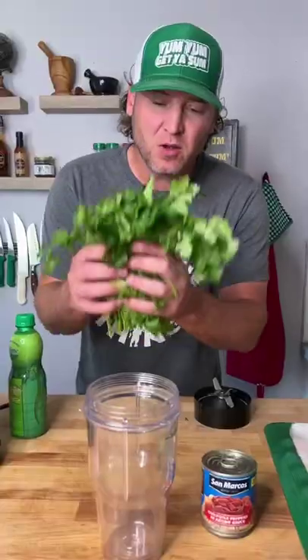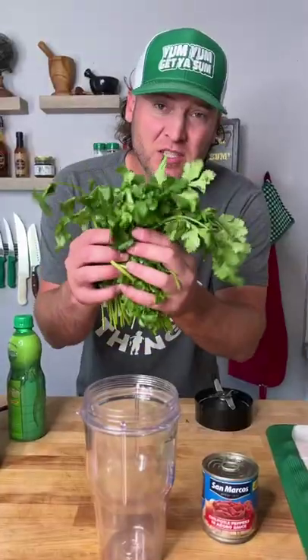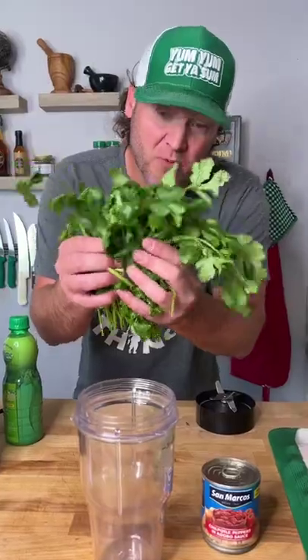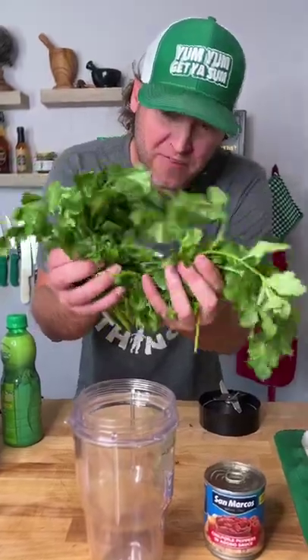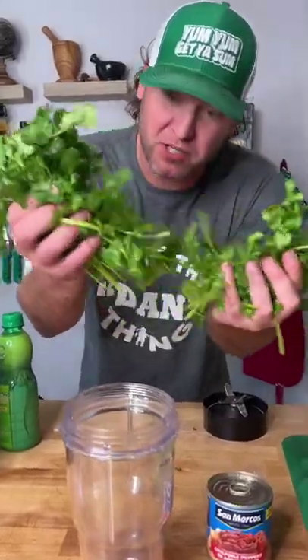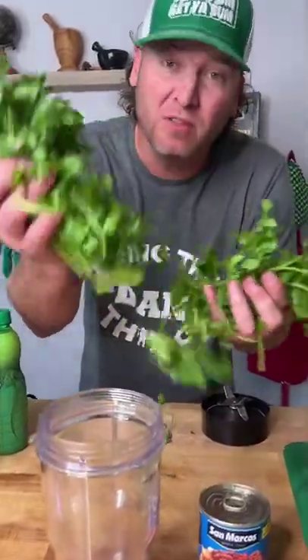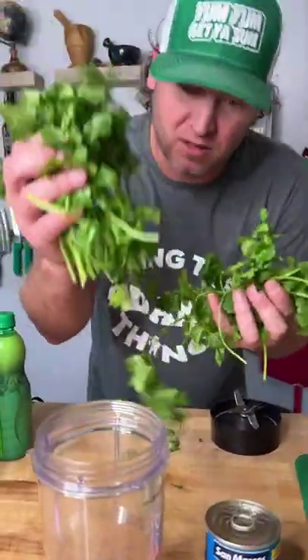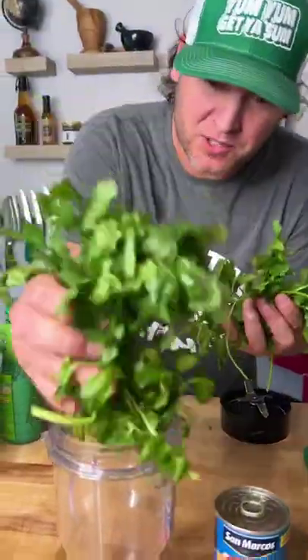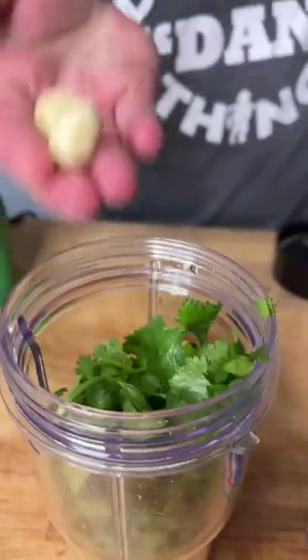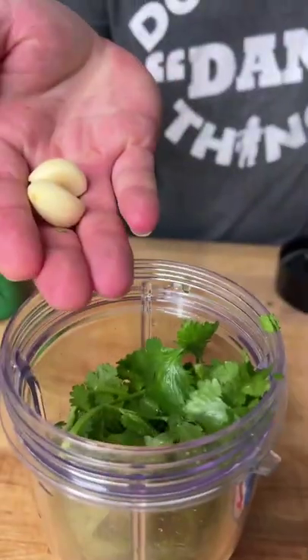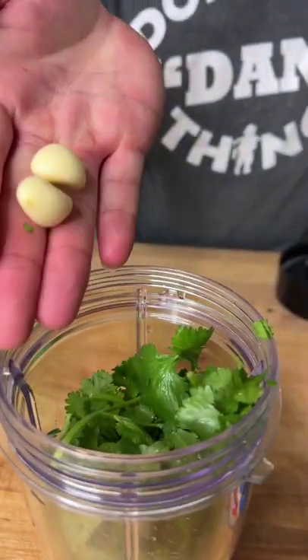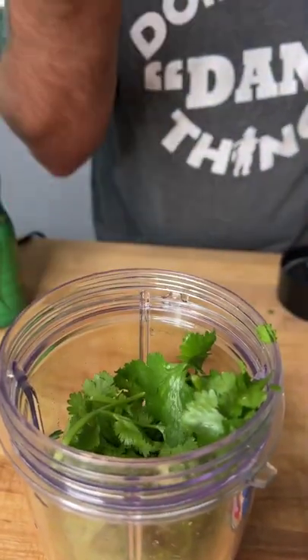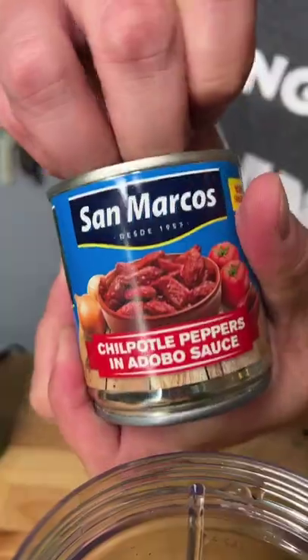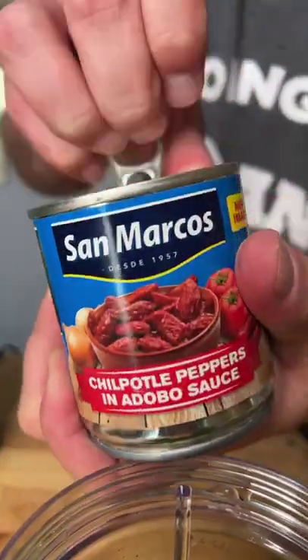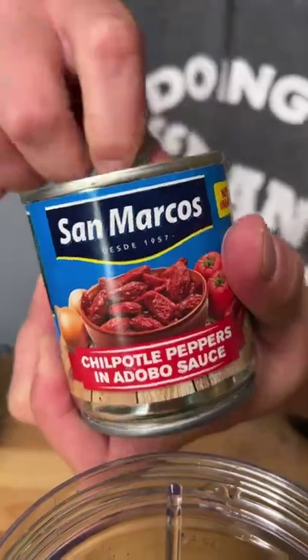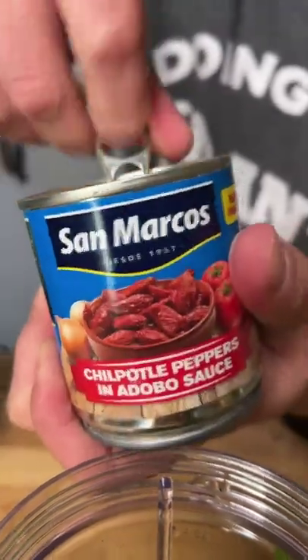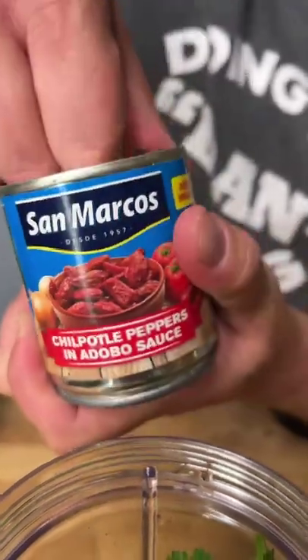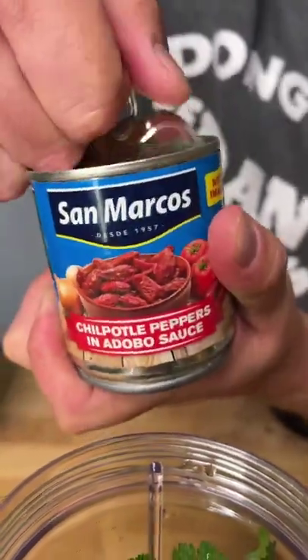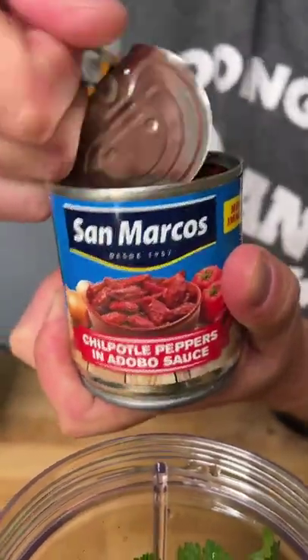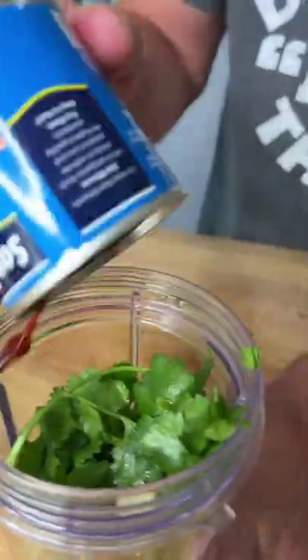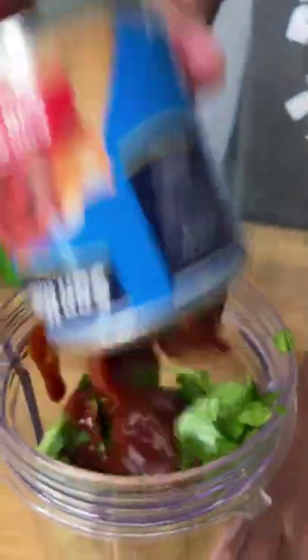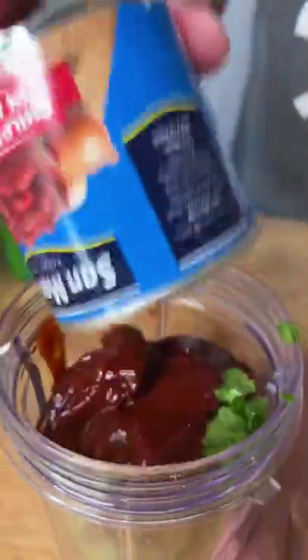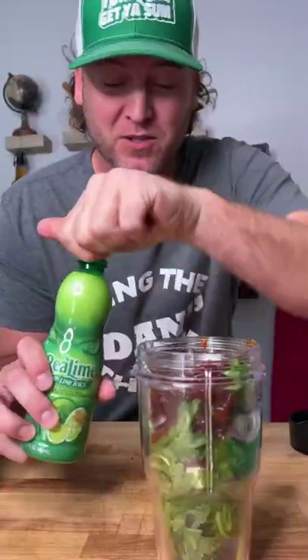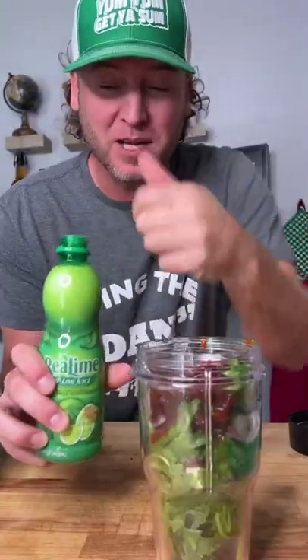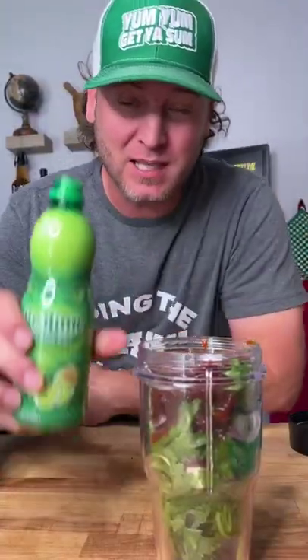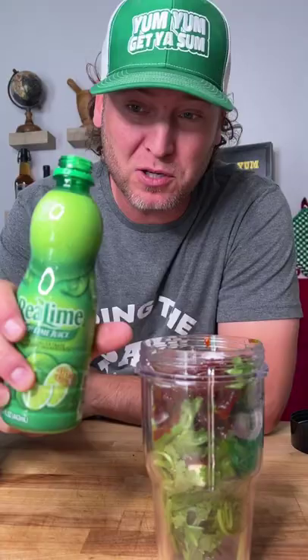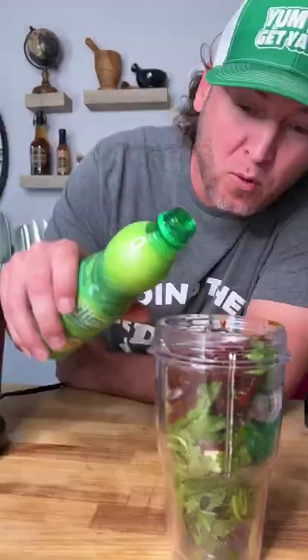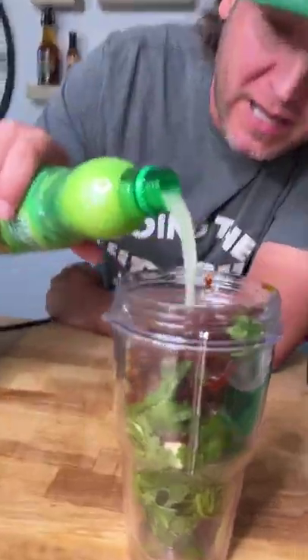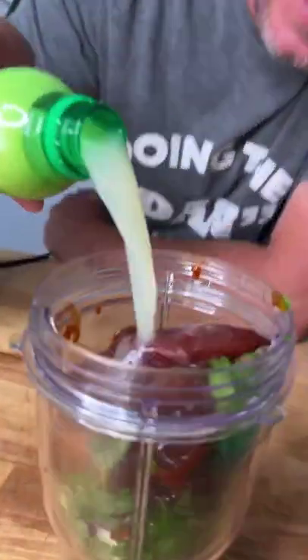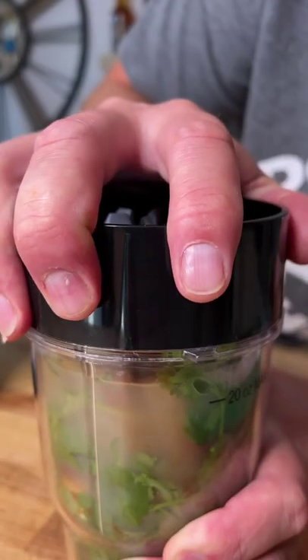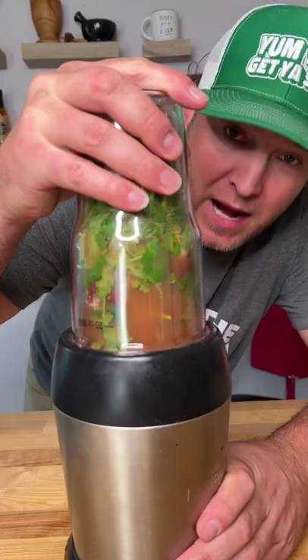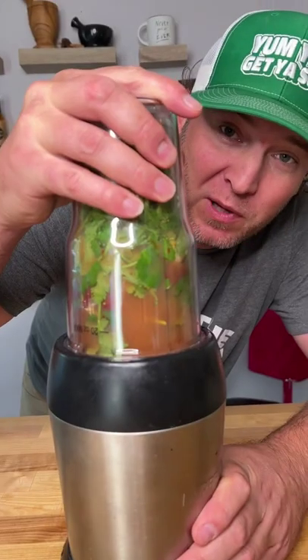It's gonna start with half a bushel of cilantro. Toss in a couple garlic cloves, one can of chipotle peppers and adobo sauce. Add that in. Get you some of this lime juice, pour that in. Top on and we blend.